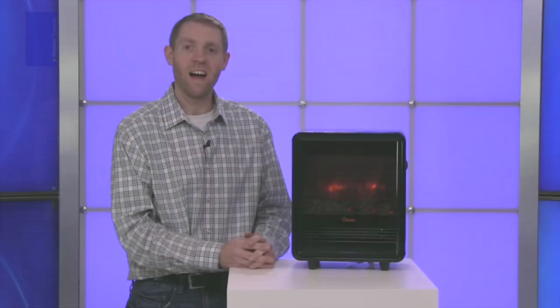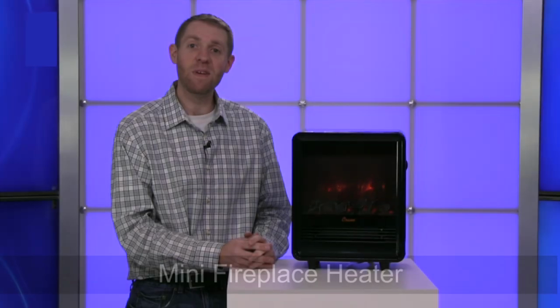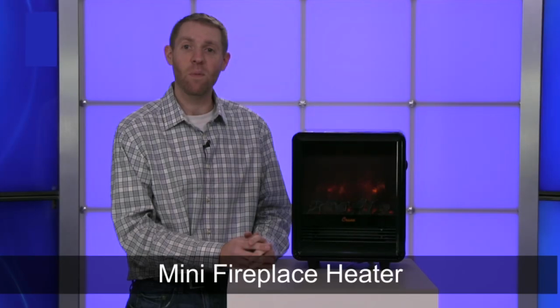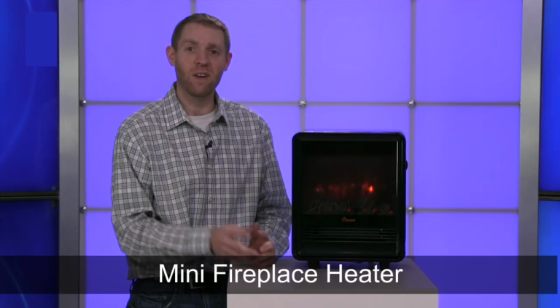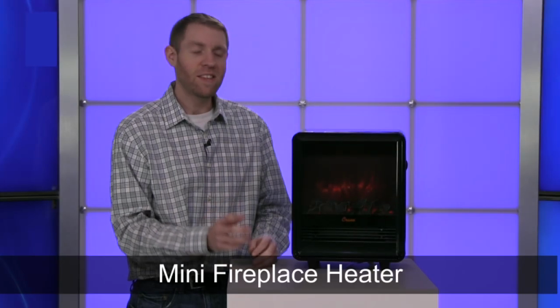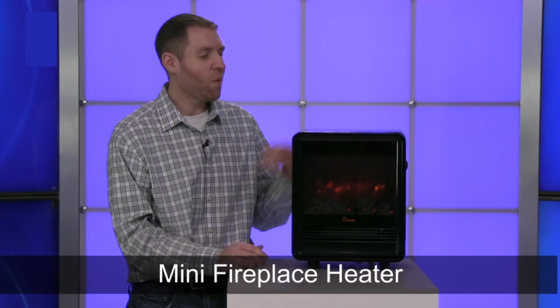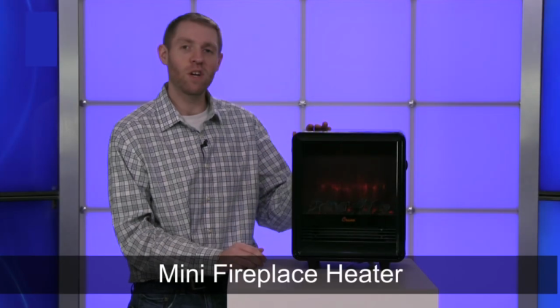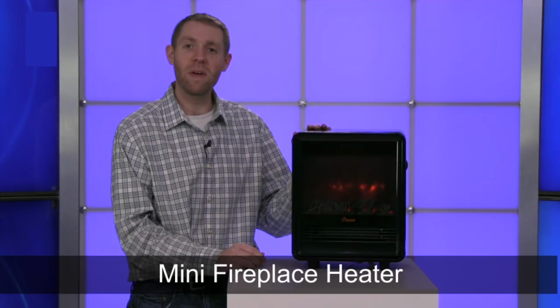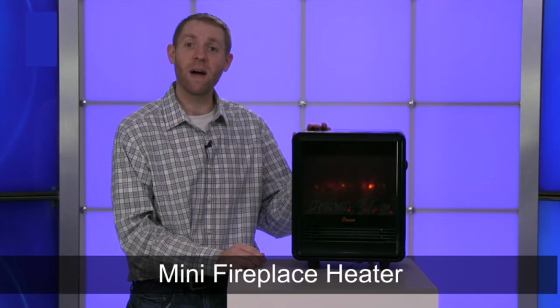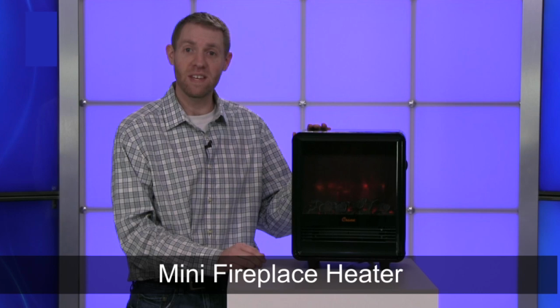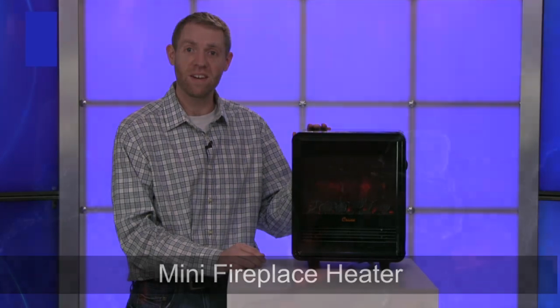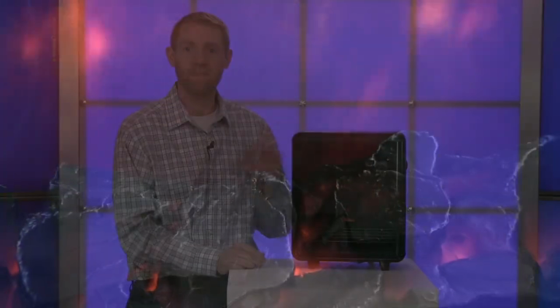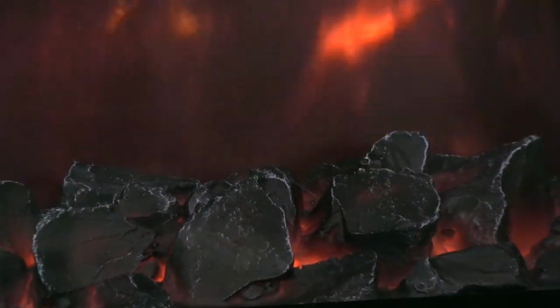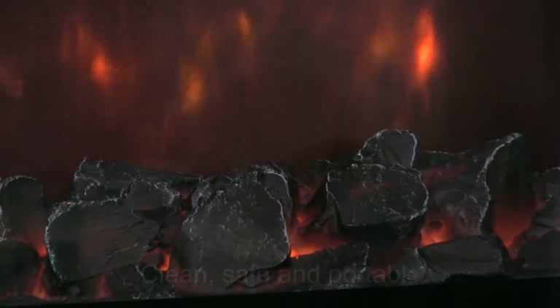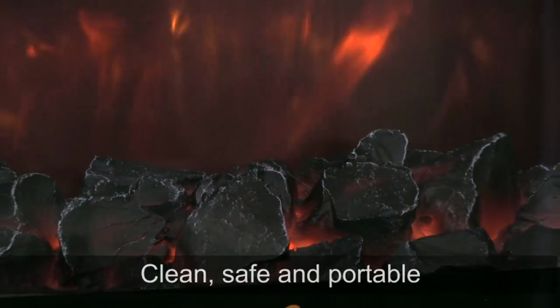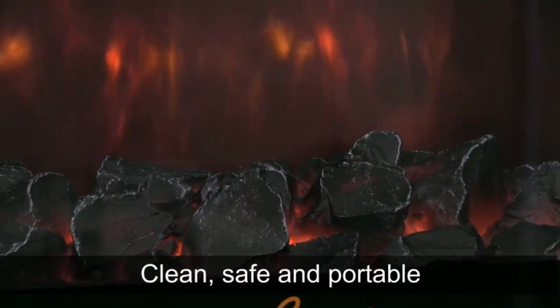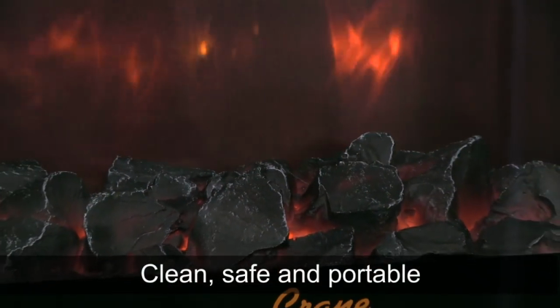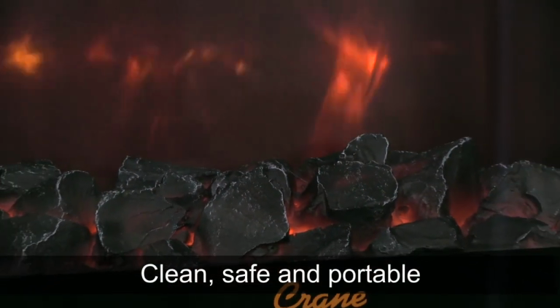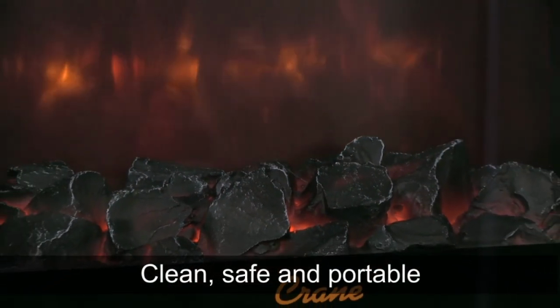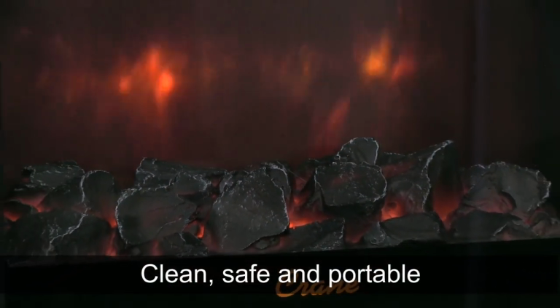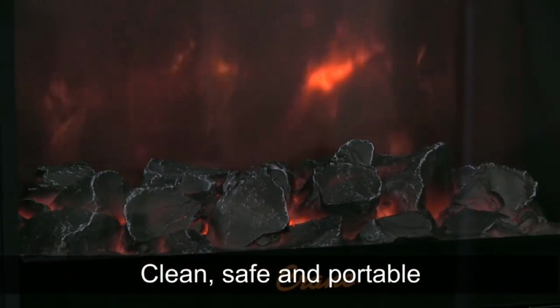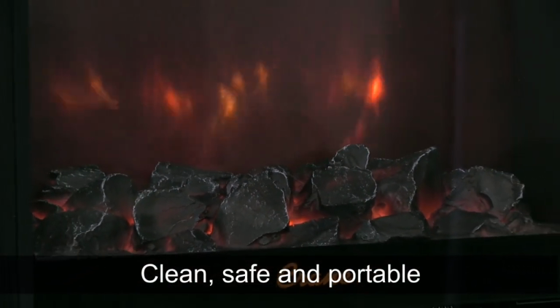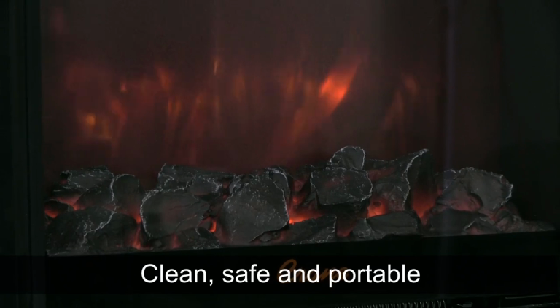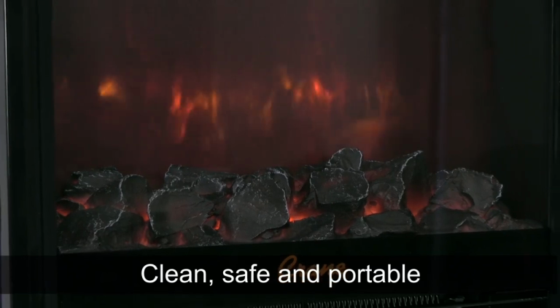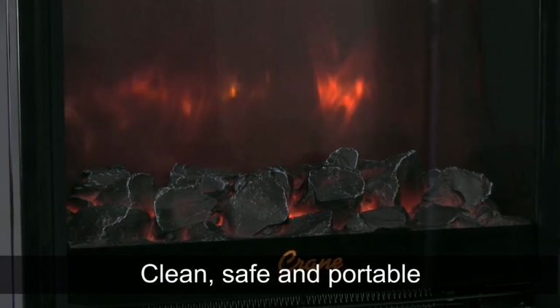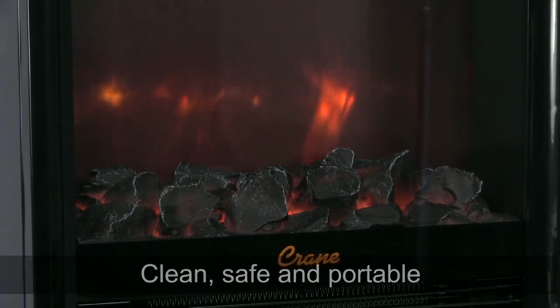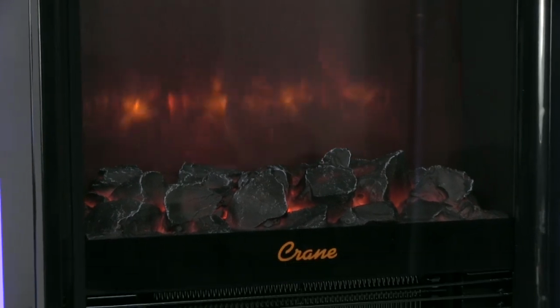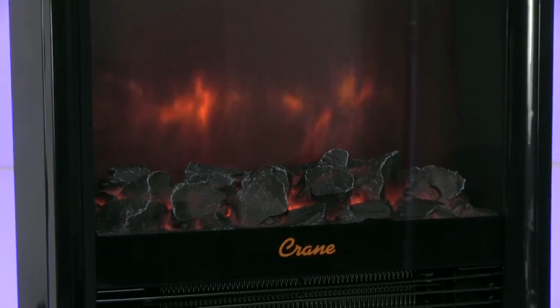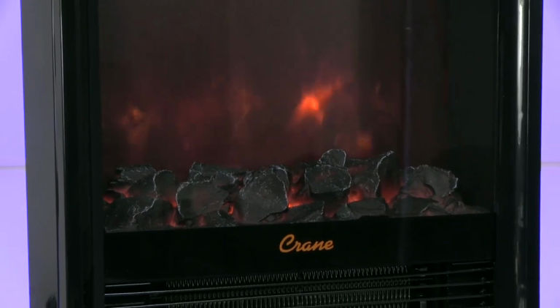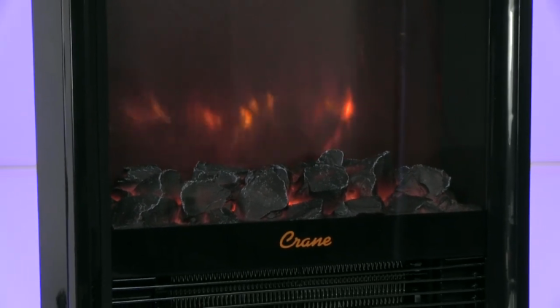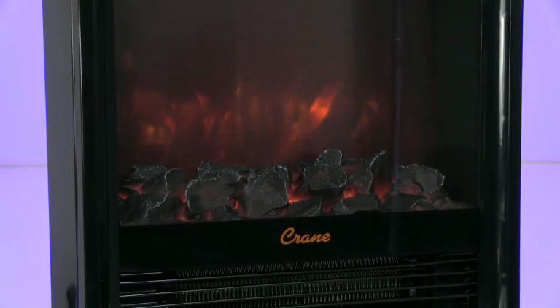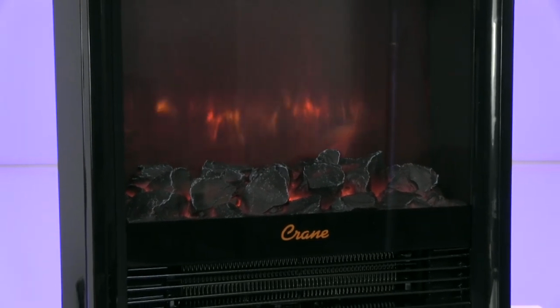Hi, I'm Nathan from Brookstone, and today I want to show you the Mini Fireplace Heater. This Mini Fireplace Heater is clean, safe, and portable, which makes it perfect for the bedroom, den, office, and anywhere else that needs a little warmth.